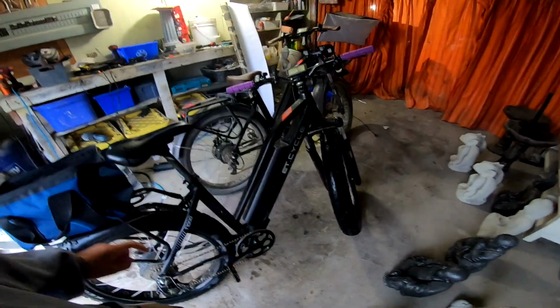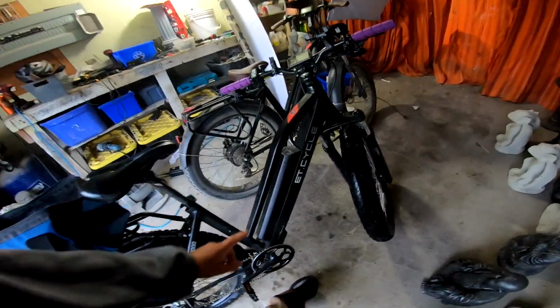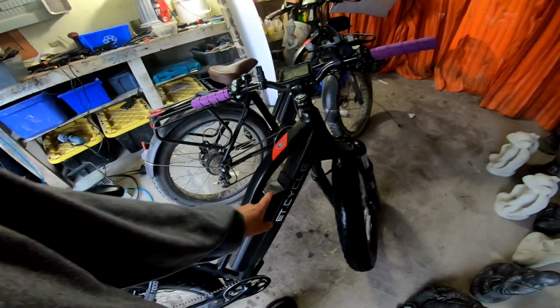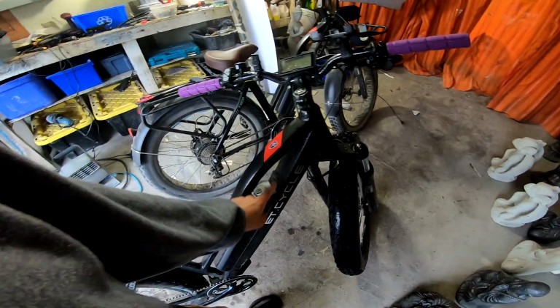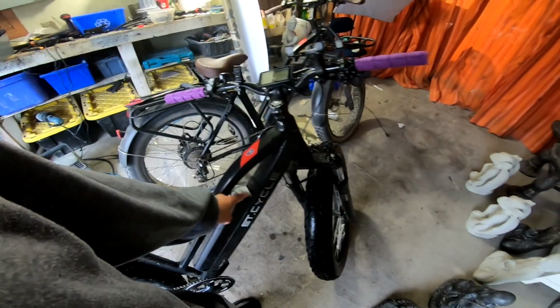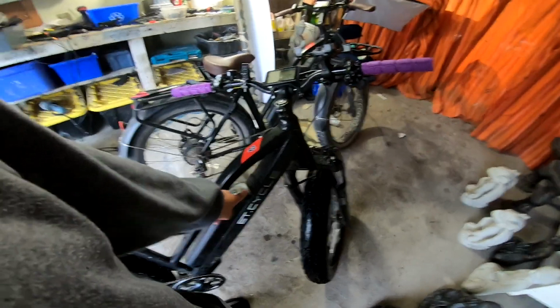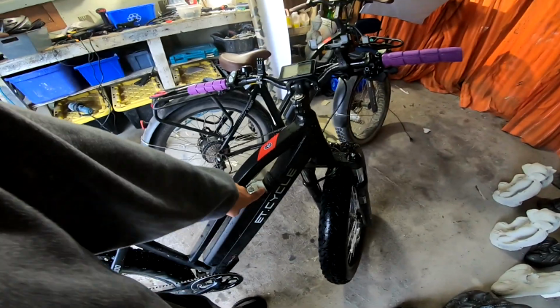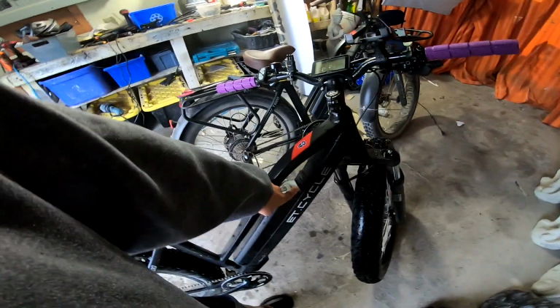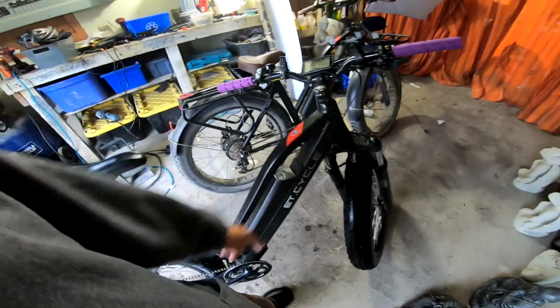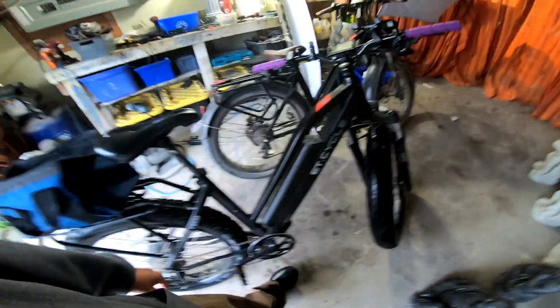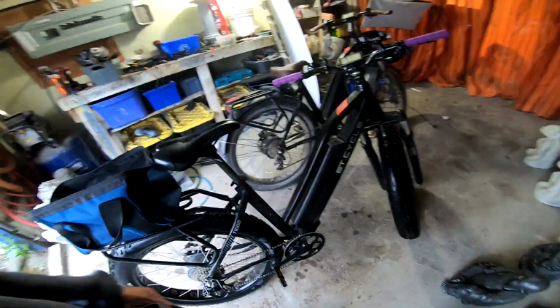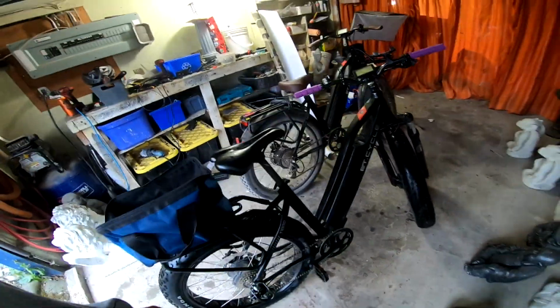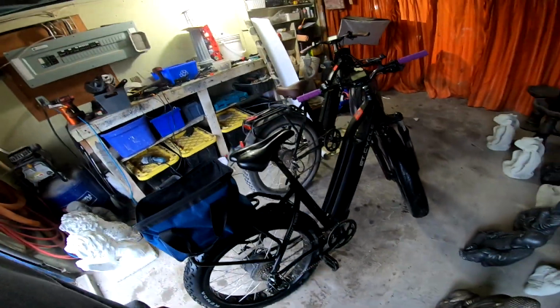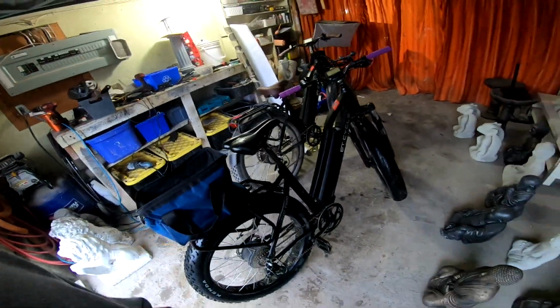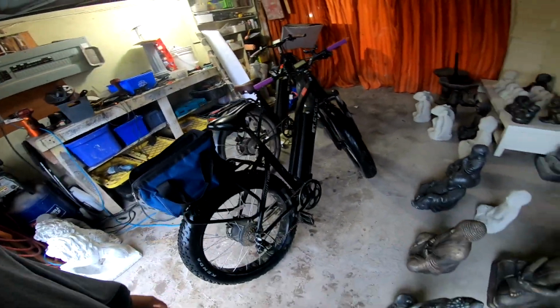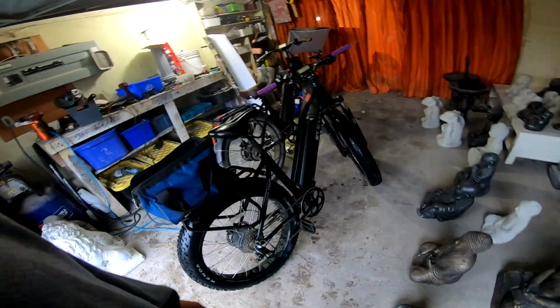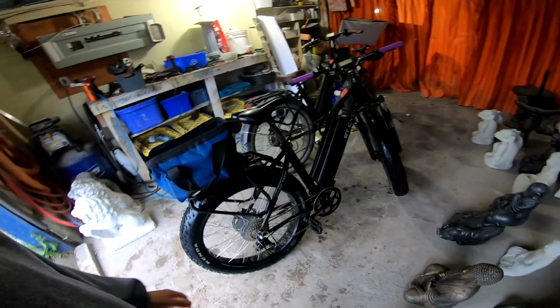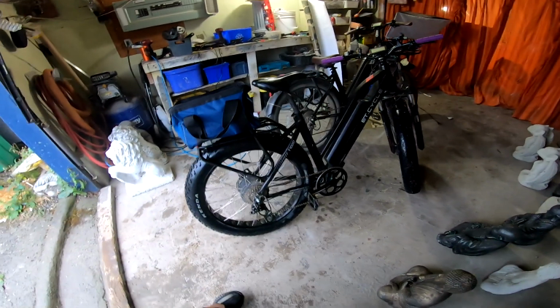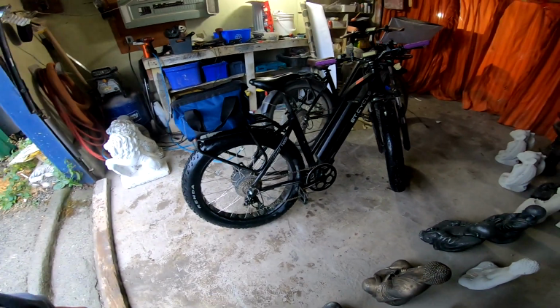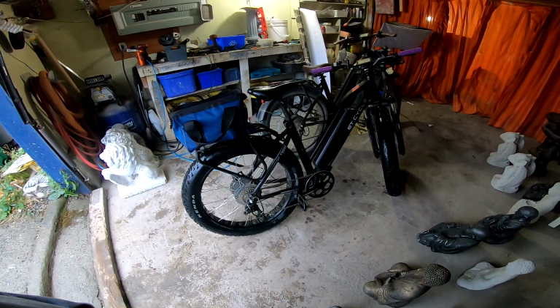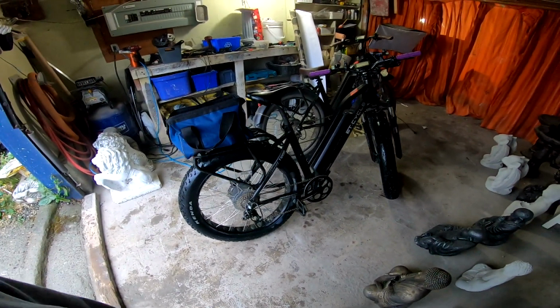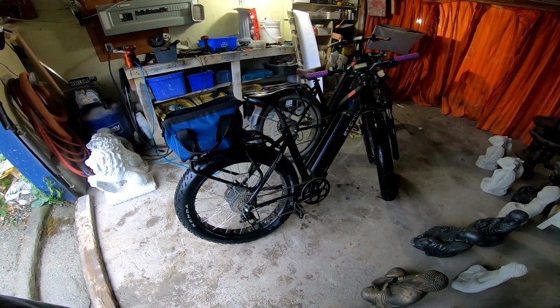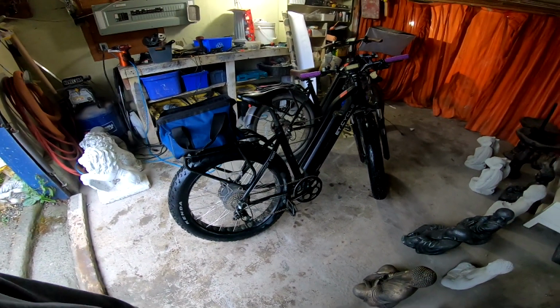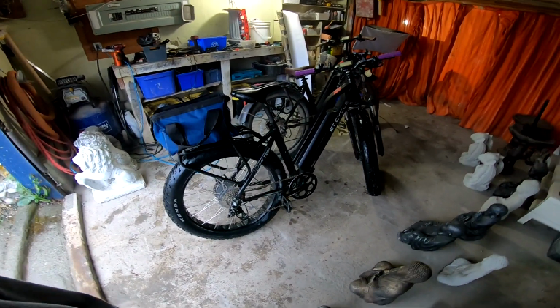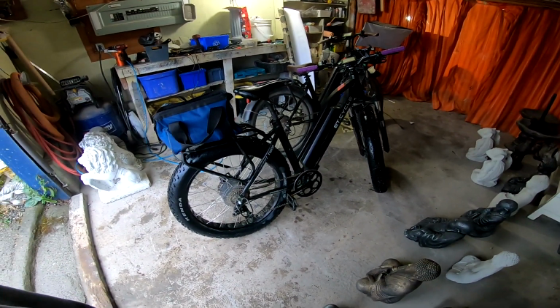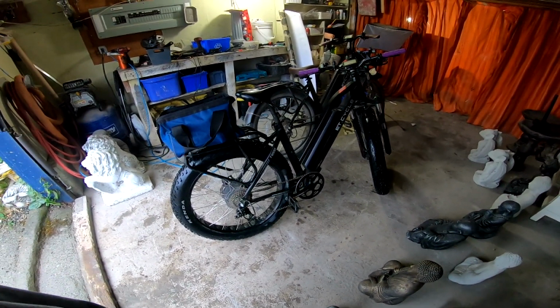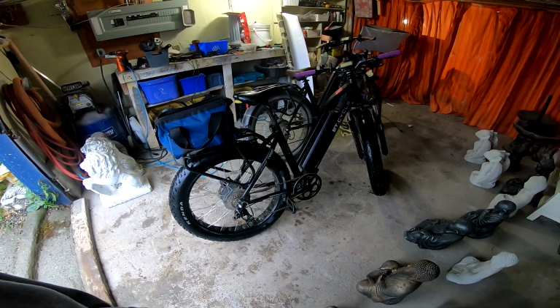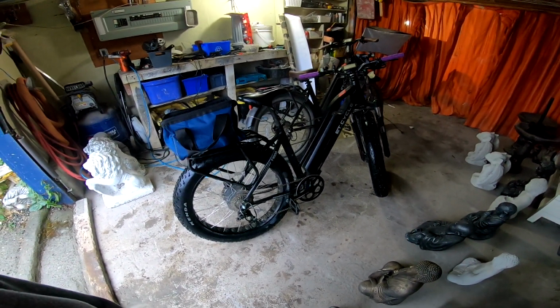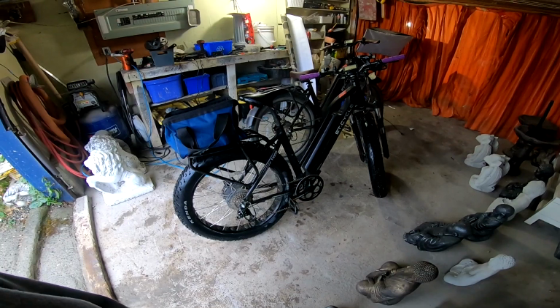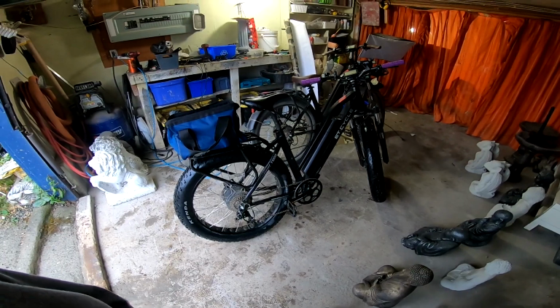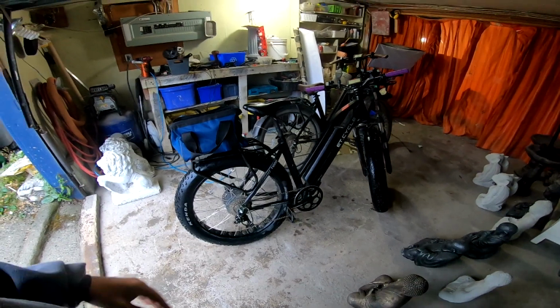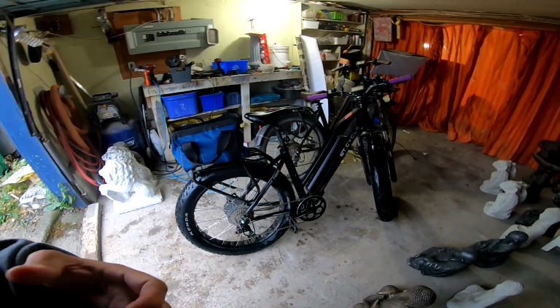I managed to get just under 92 kilometers, and that was a complete drain on the battery. We have a 21 amp hour battery here with the T1000, and I'm very blown away — just over 90 kilometers is excellent, I couldn't be happier.